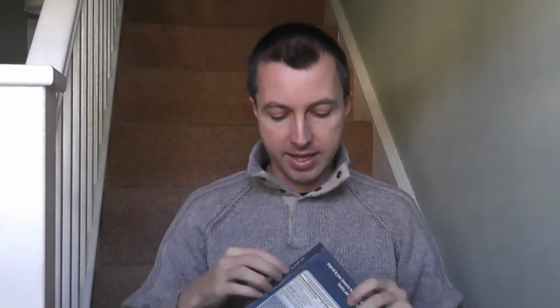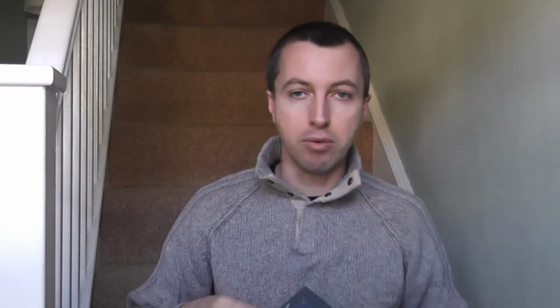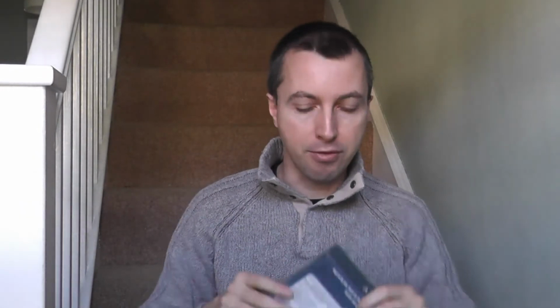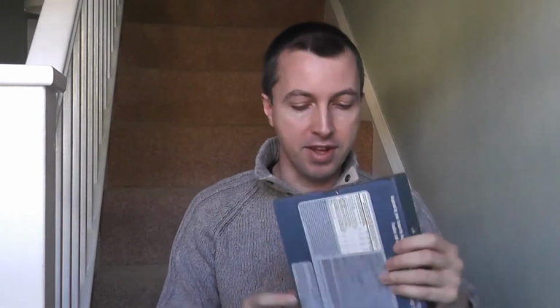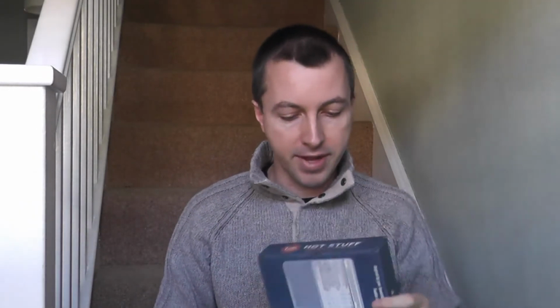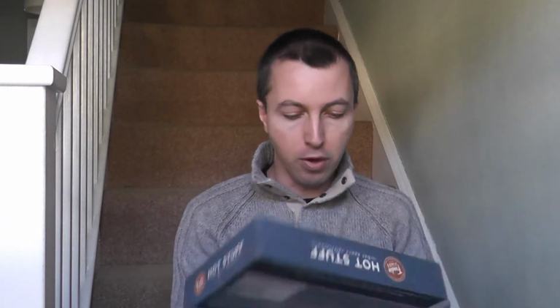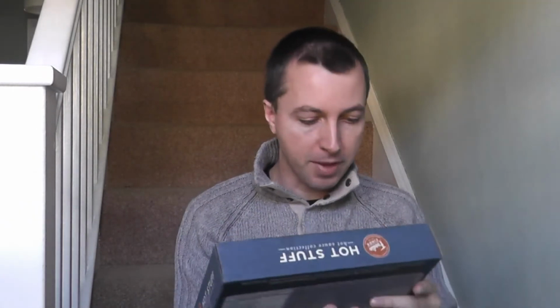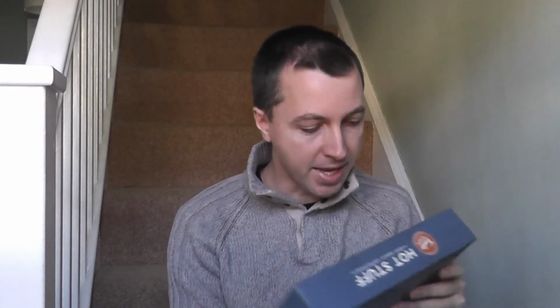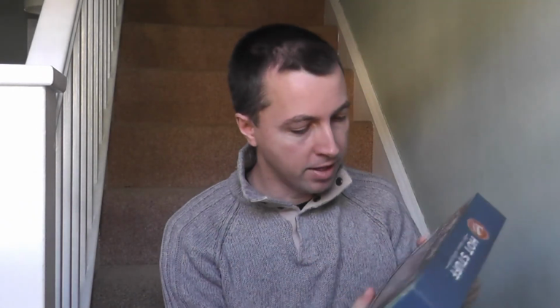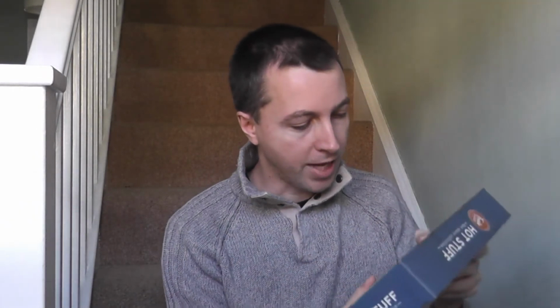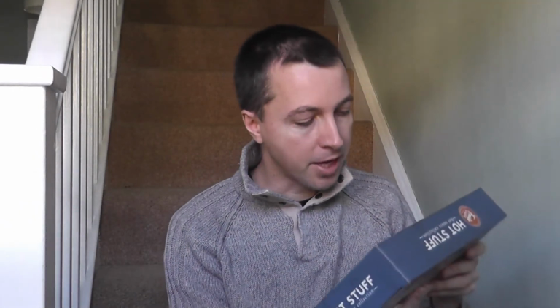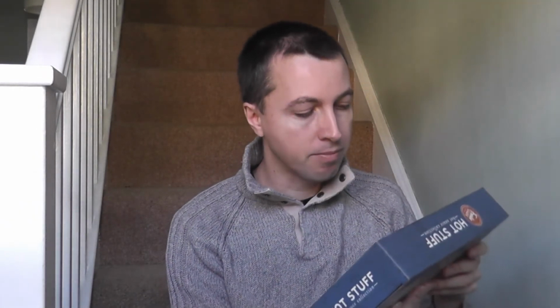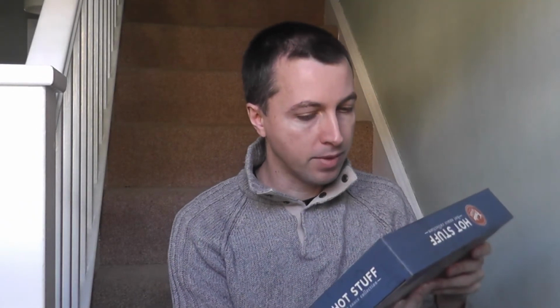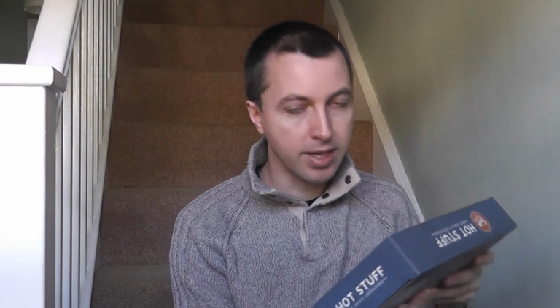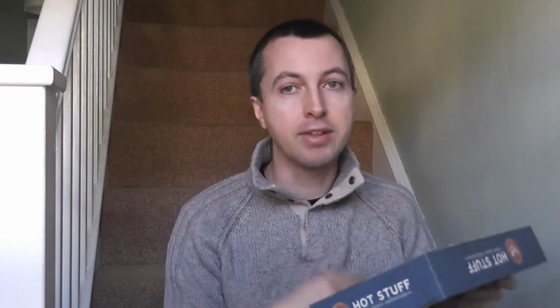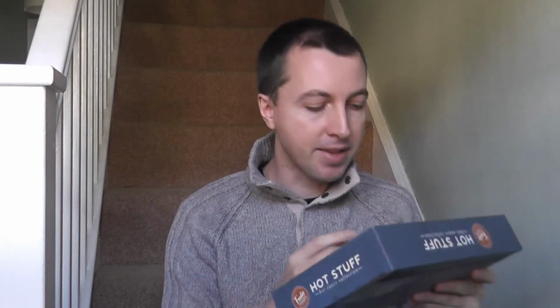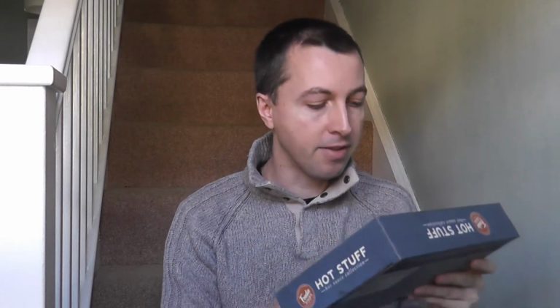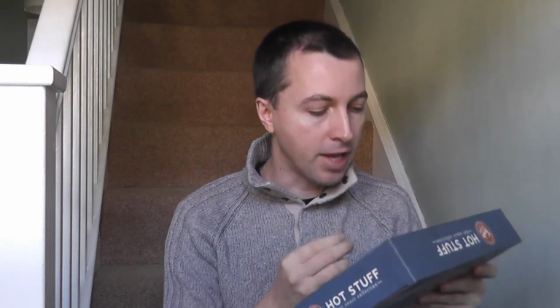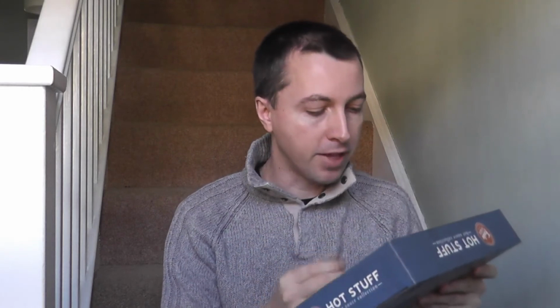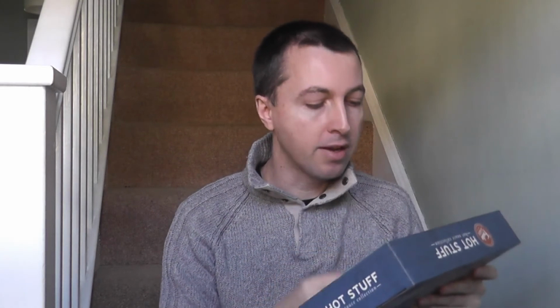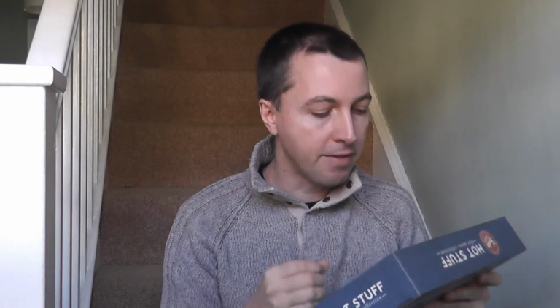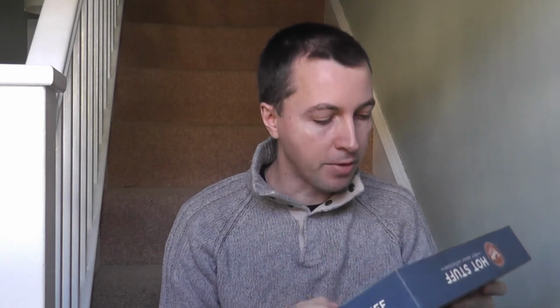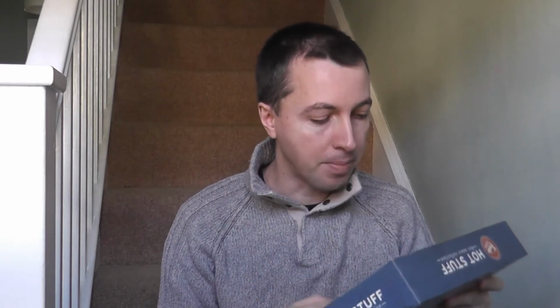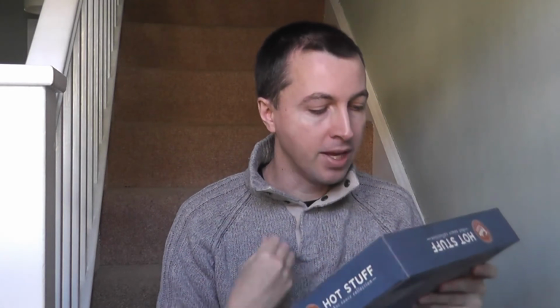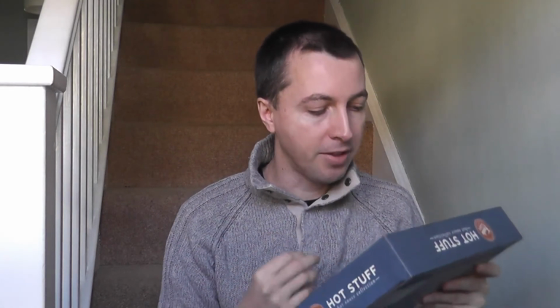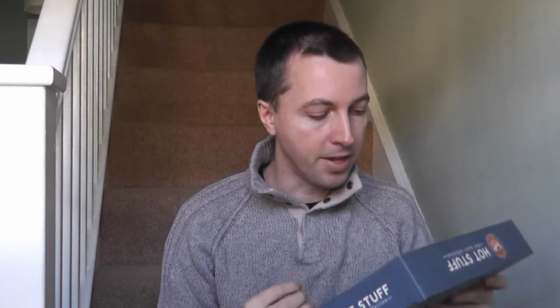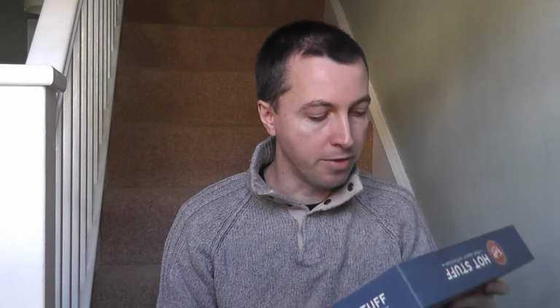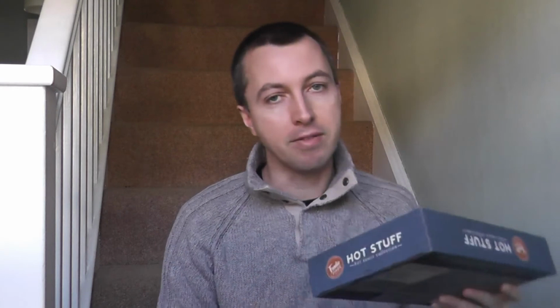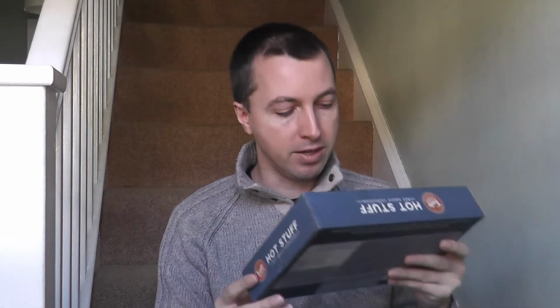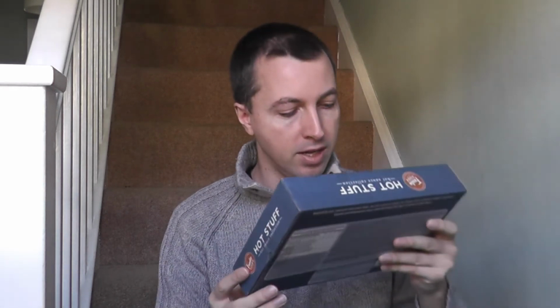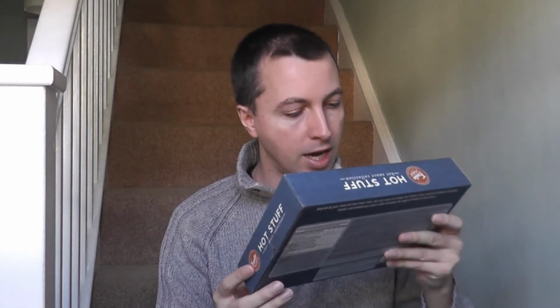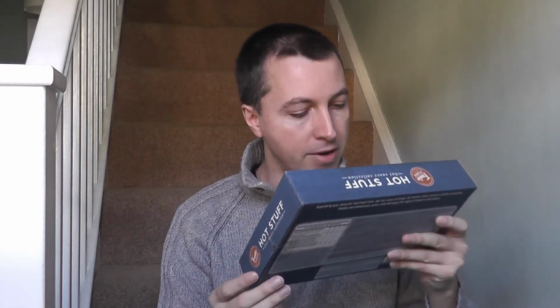Now, to the sauces. There are four of them in here: Jalapeño being the lightest, then Lava Flow, then Fiery Diablo, and the hottest one being Habanero.